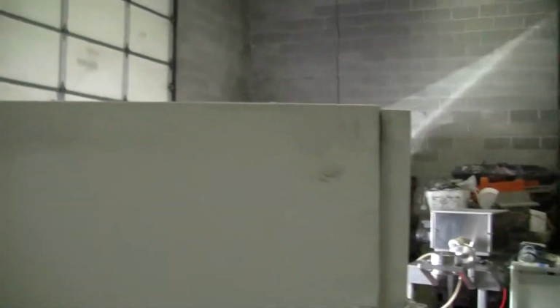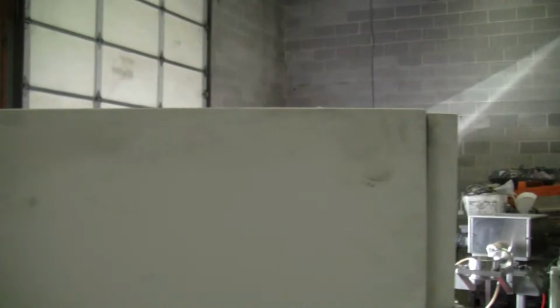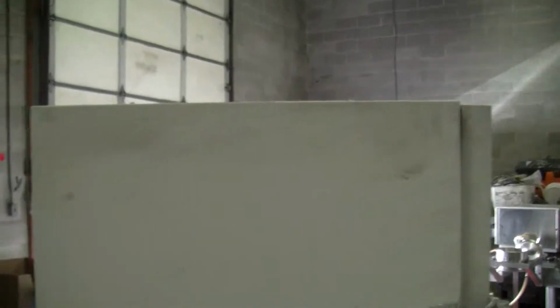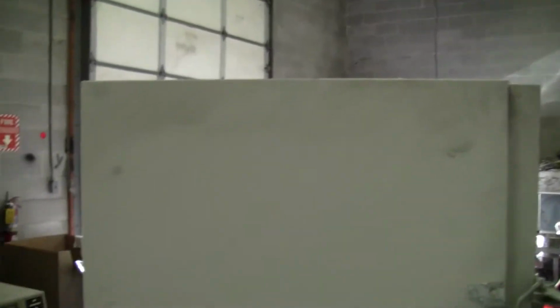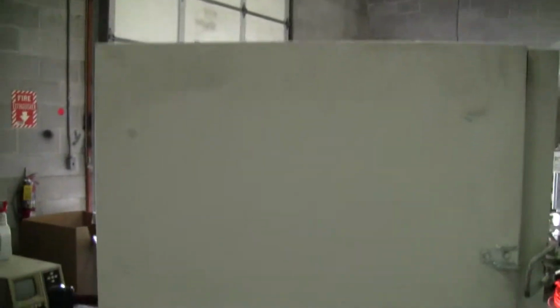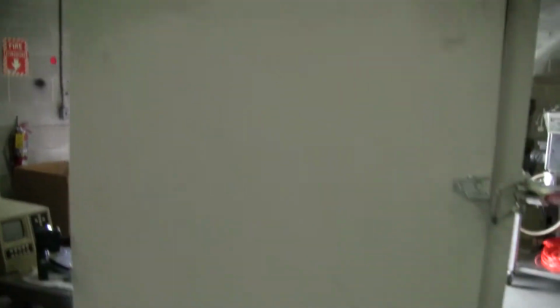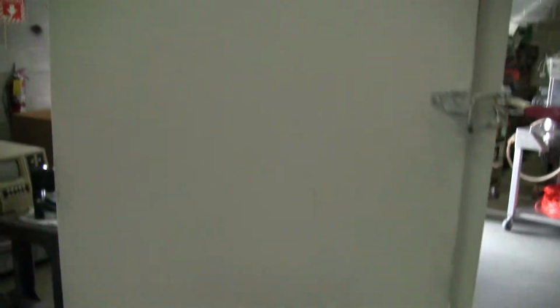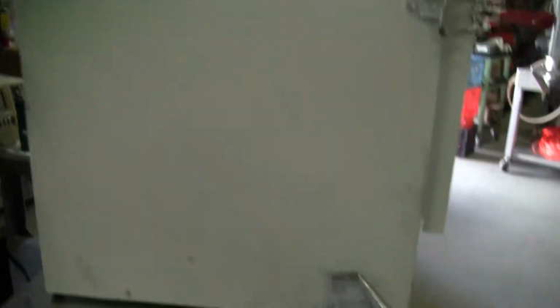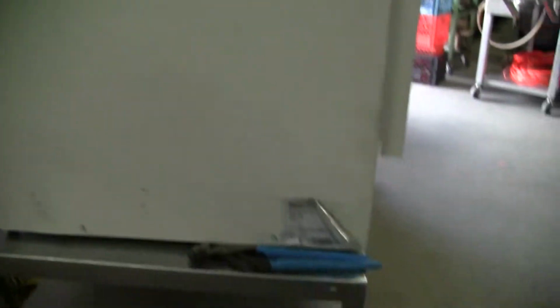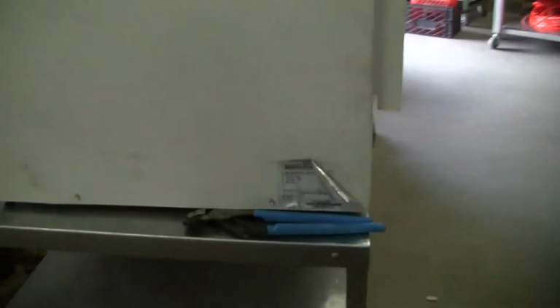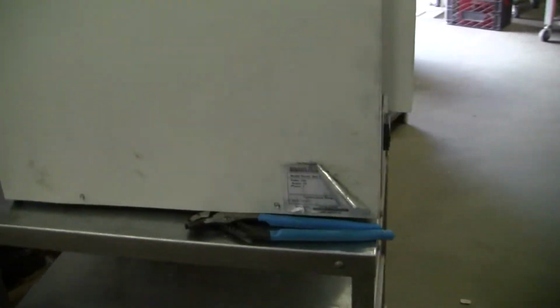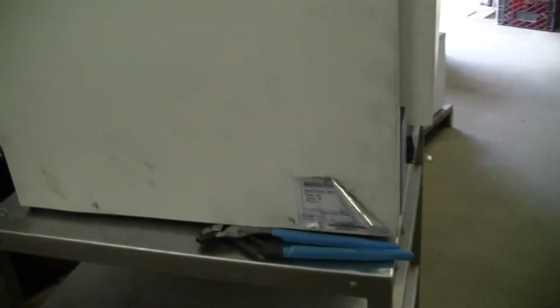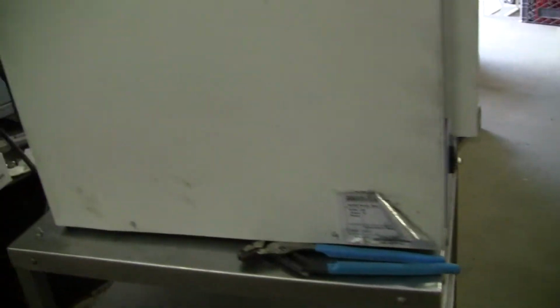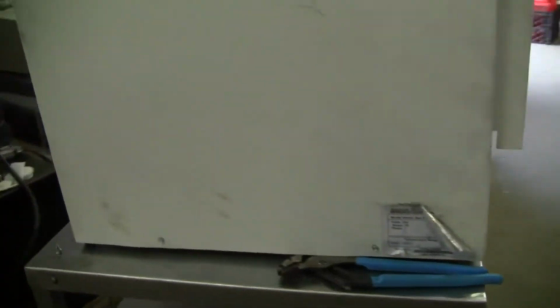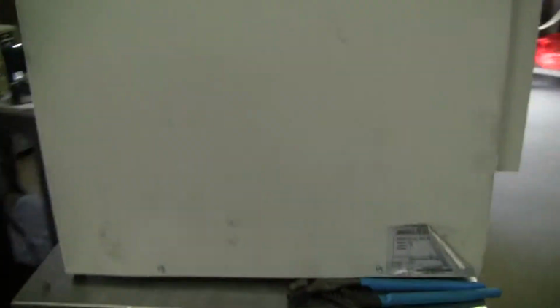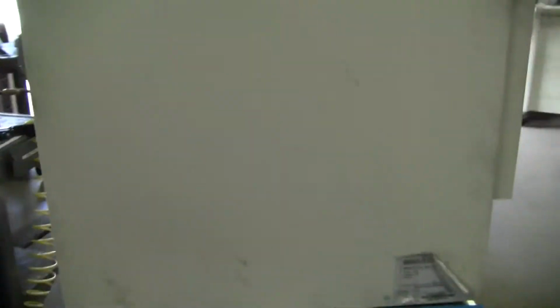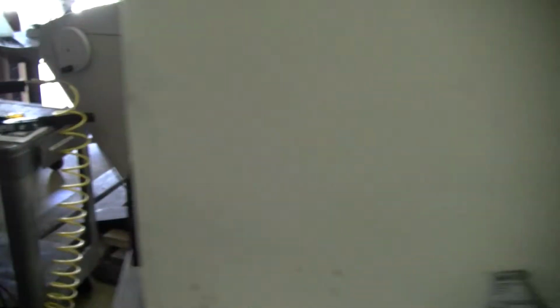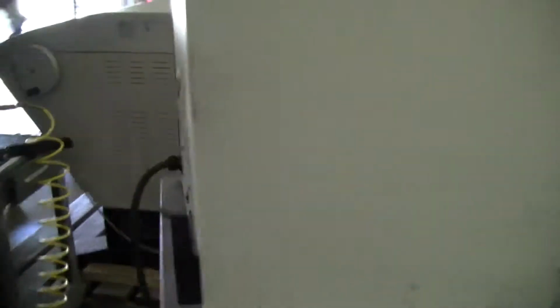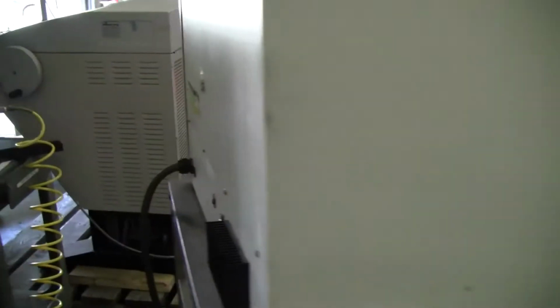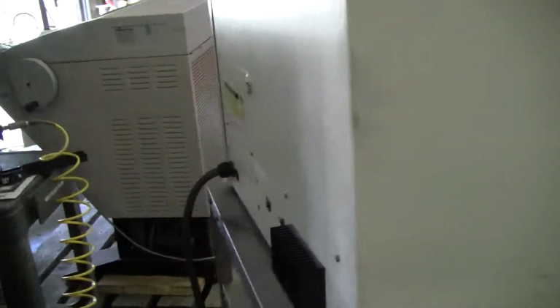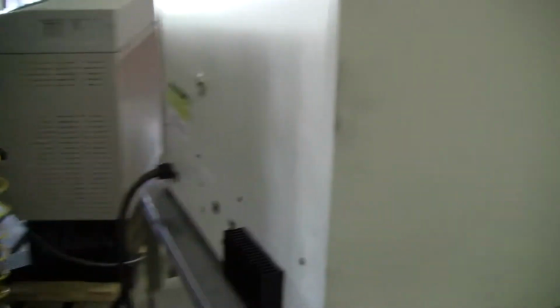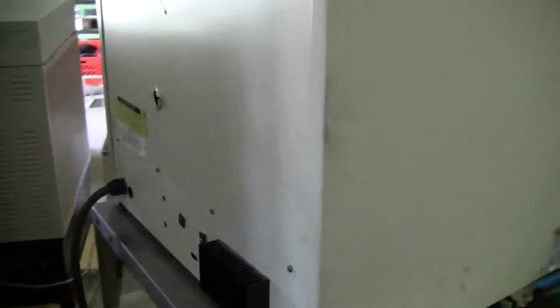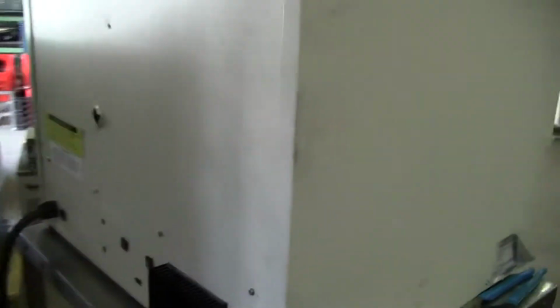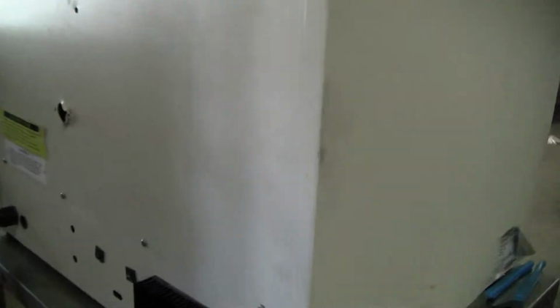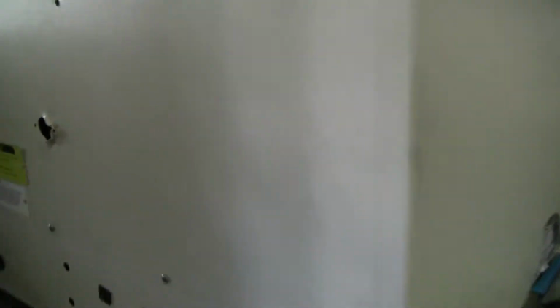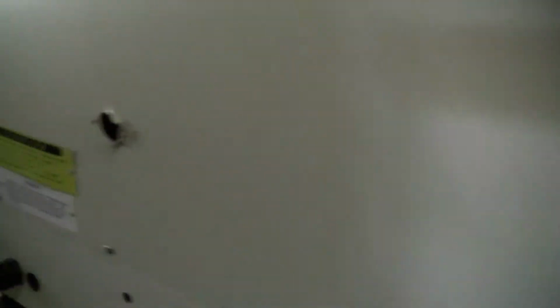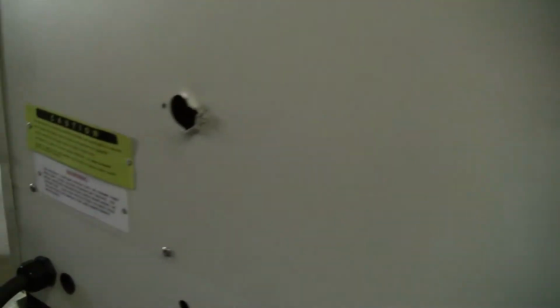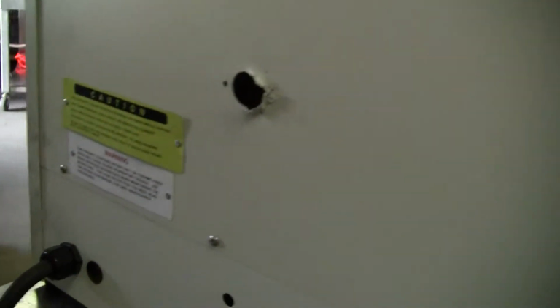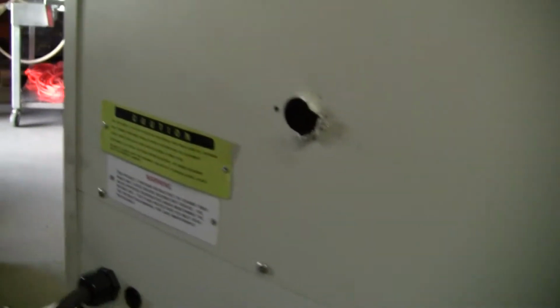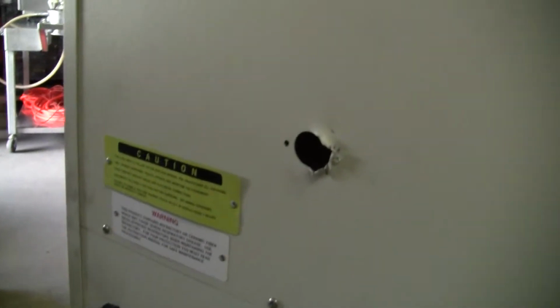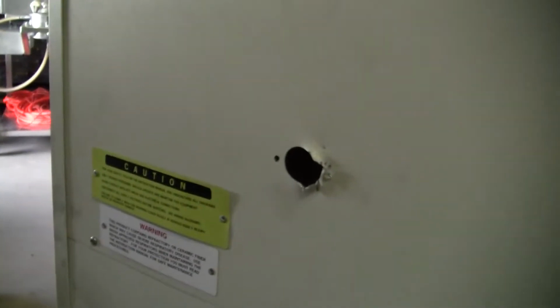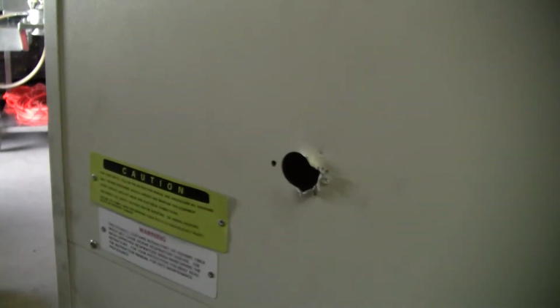It has been used. You can see a hole in the rear of the unit — somebody was playing with something.